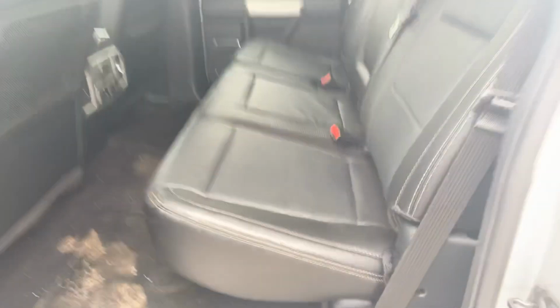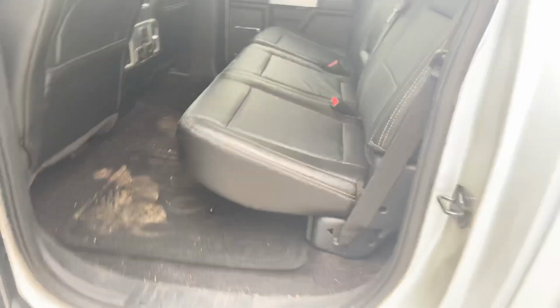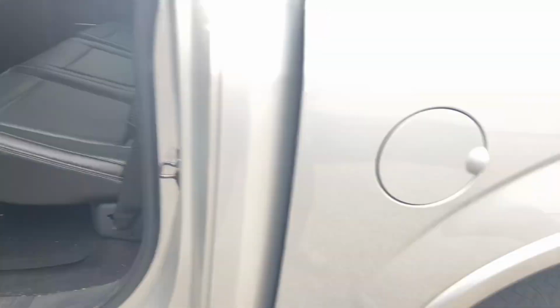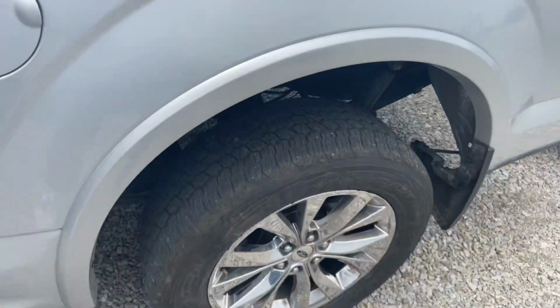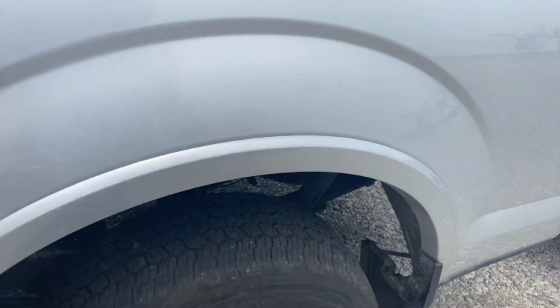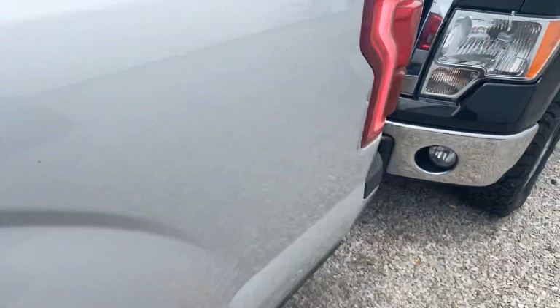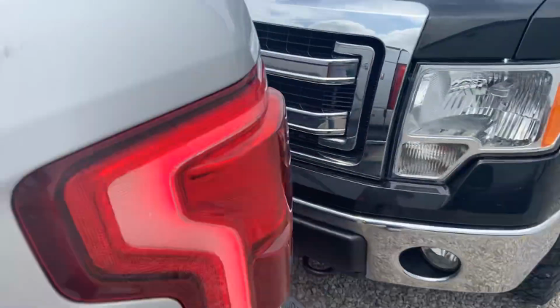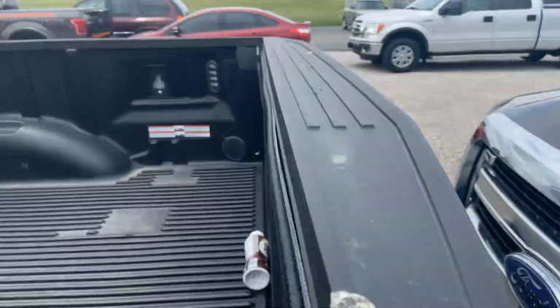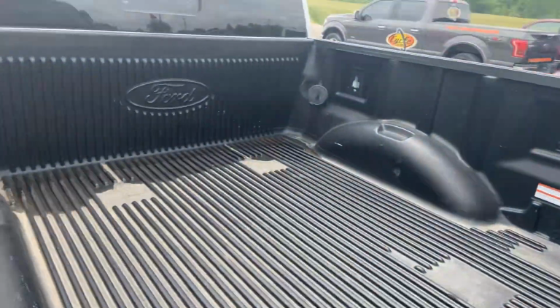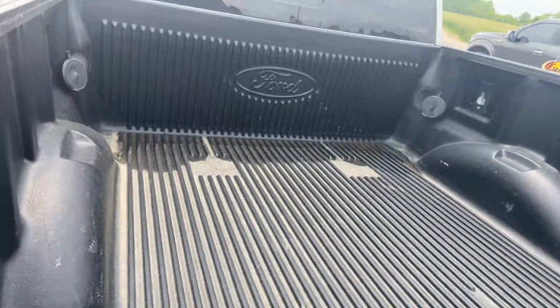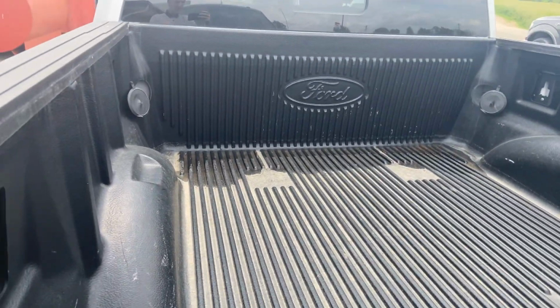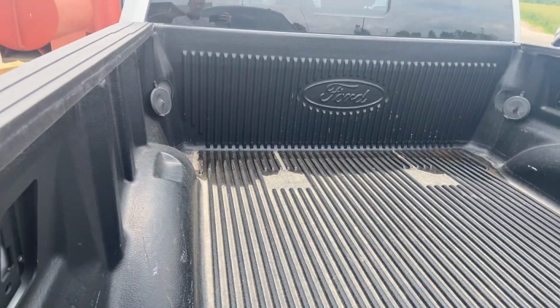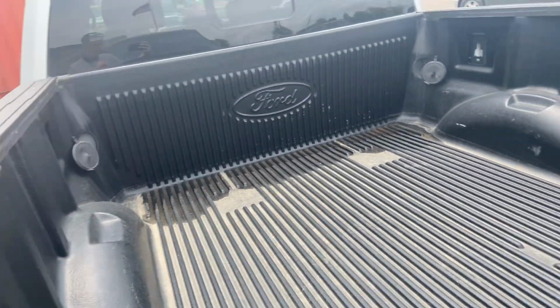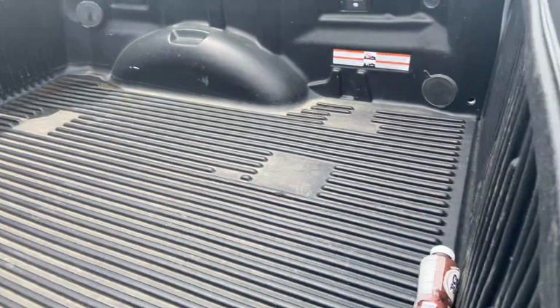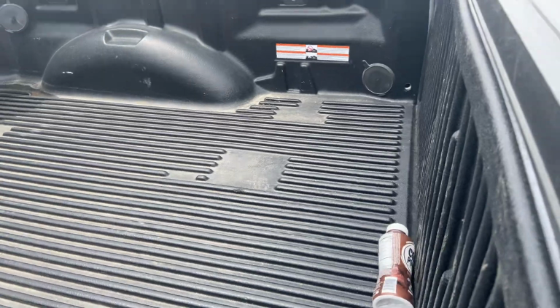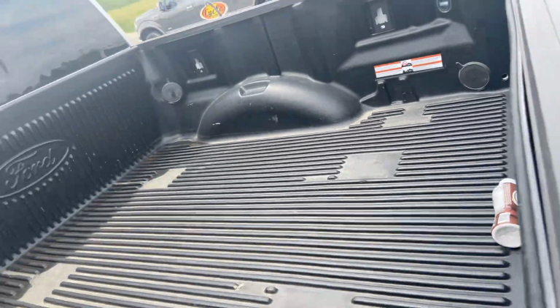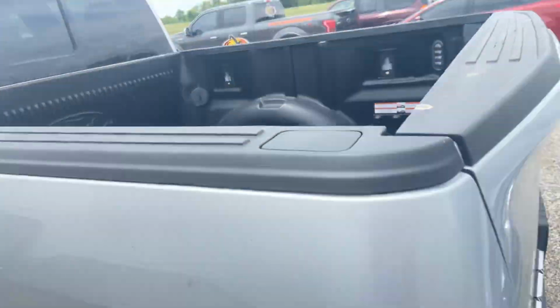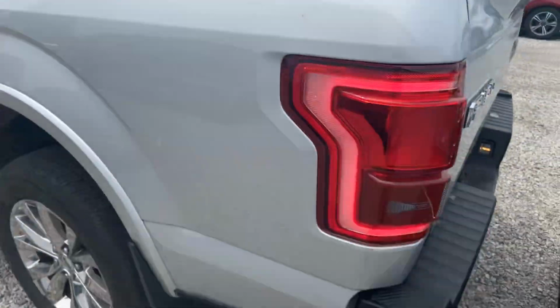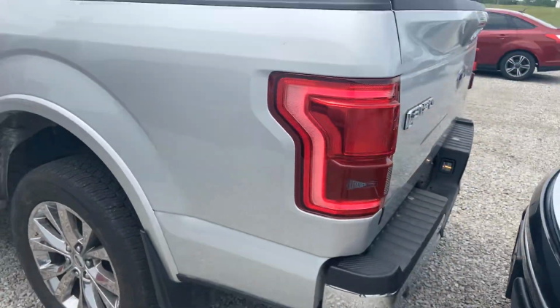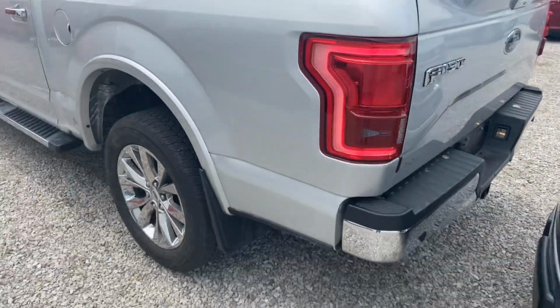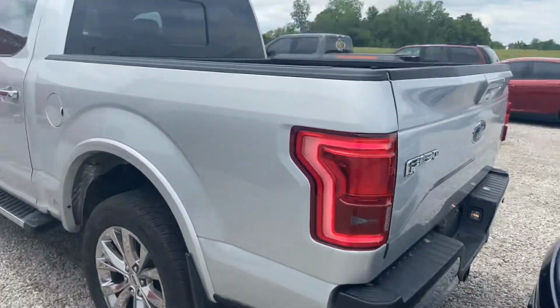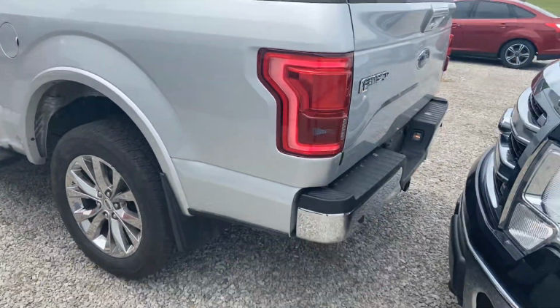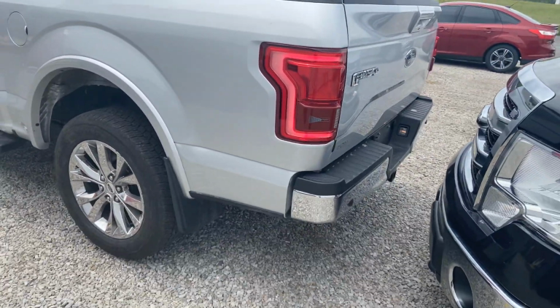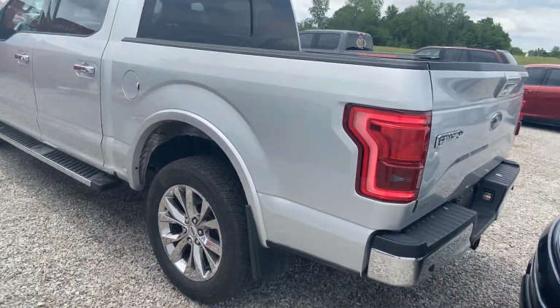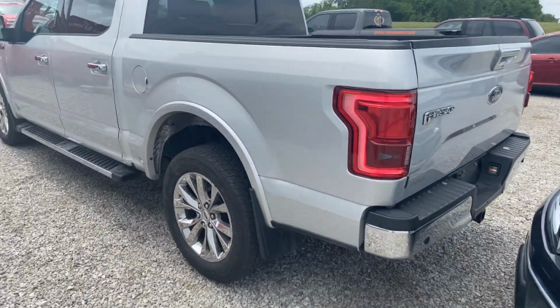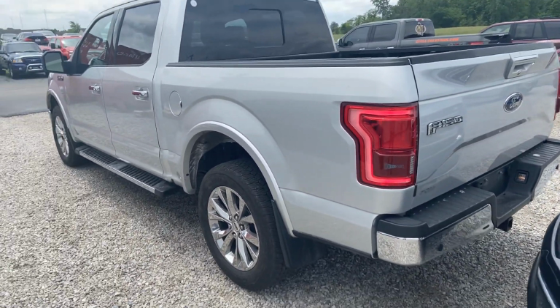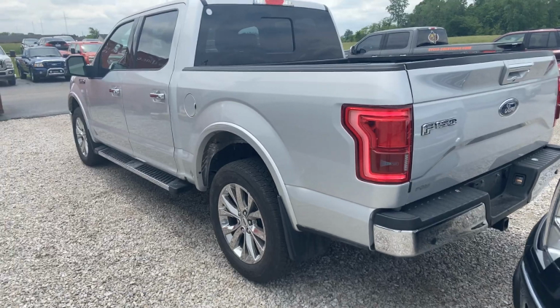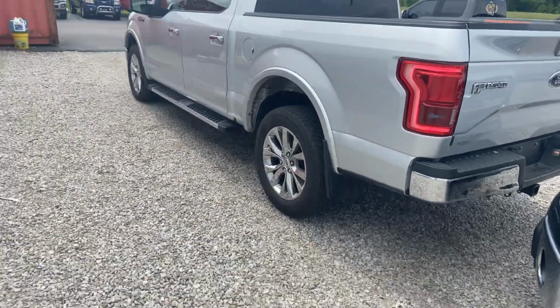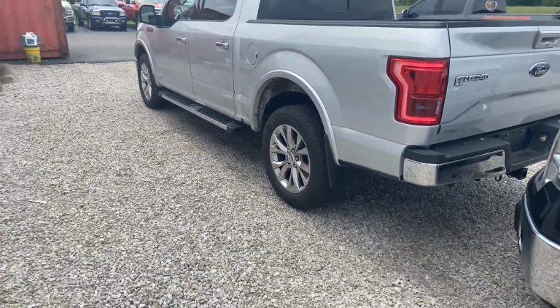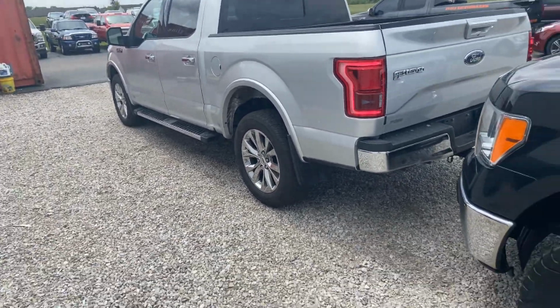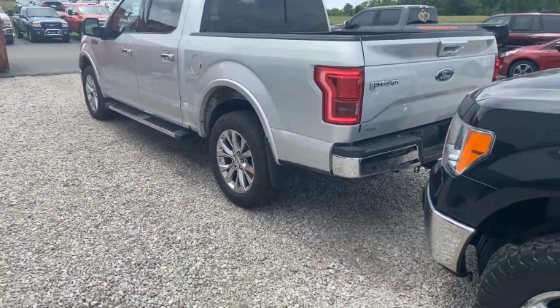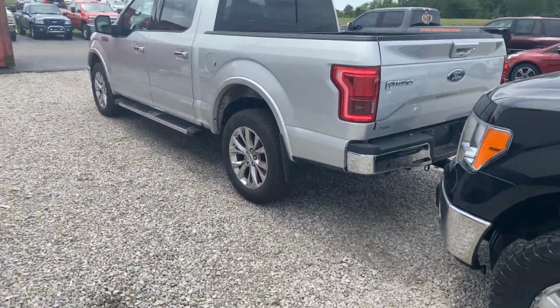Heated seats for the rear, and then you have the Ford factory bed liner already installed. Blind spot radar along the side as well. I'm currently being paged so I probably ought to take that phone call.